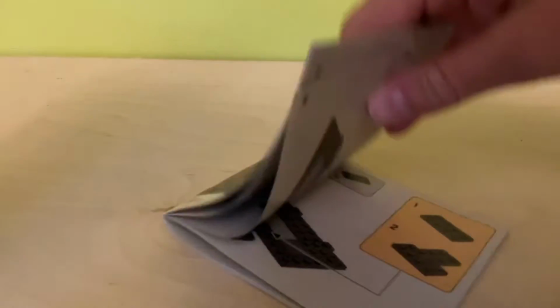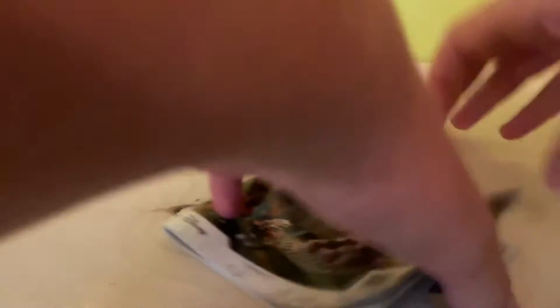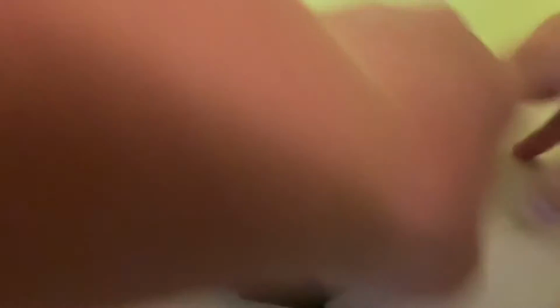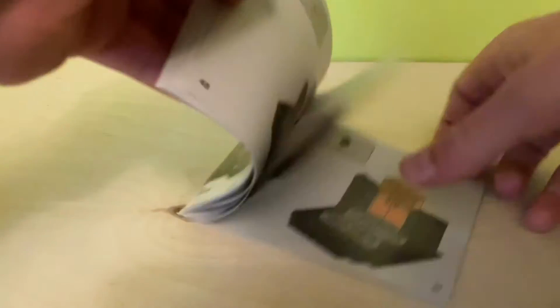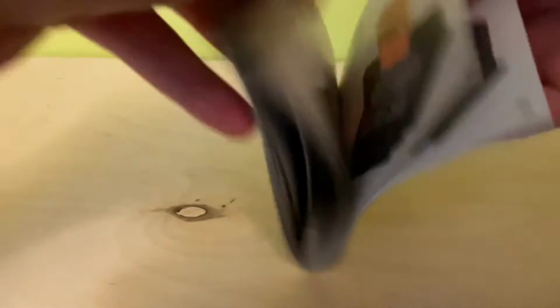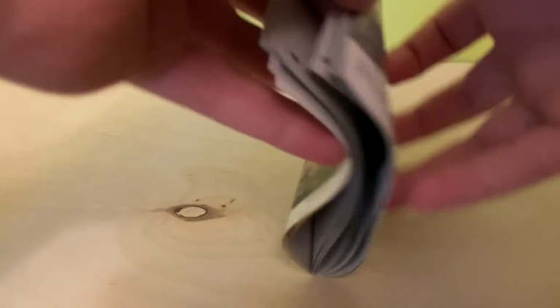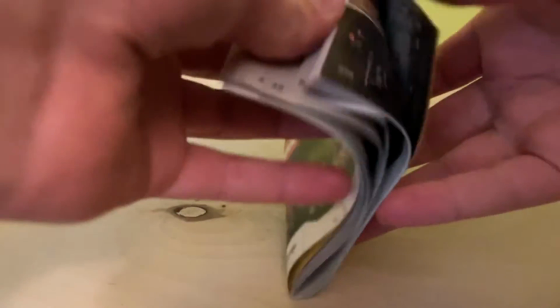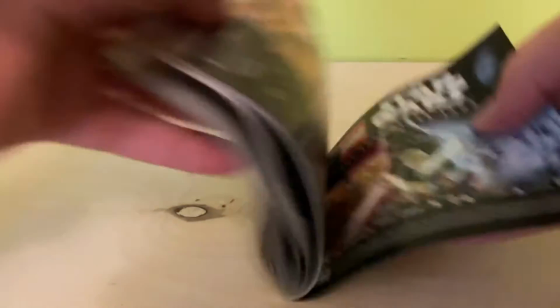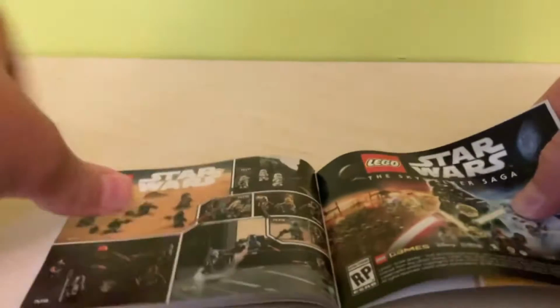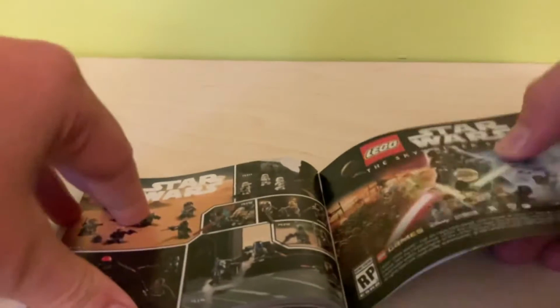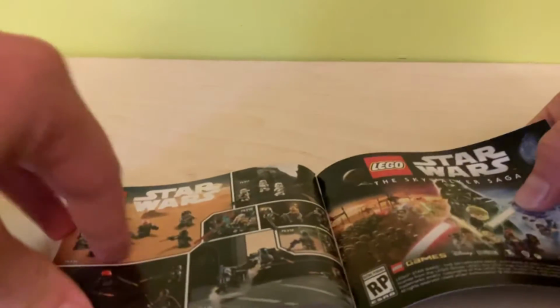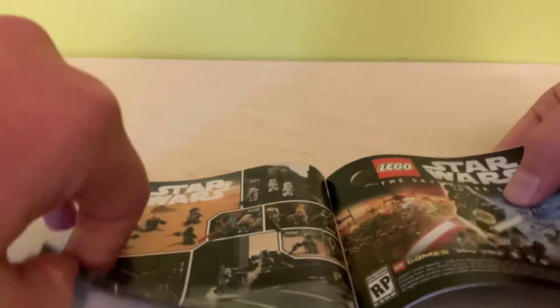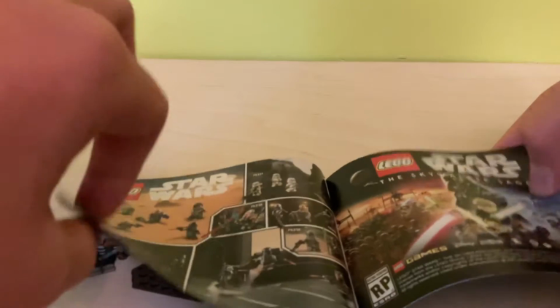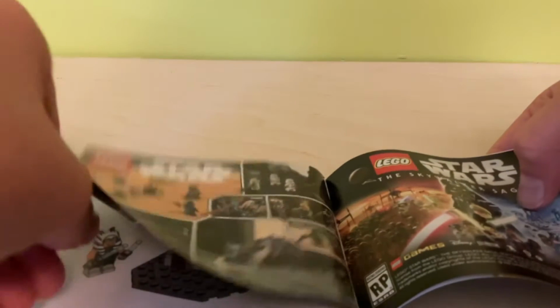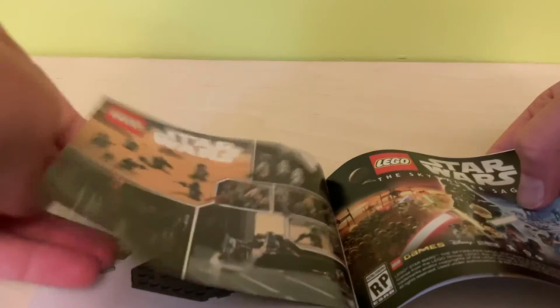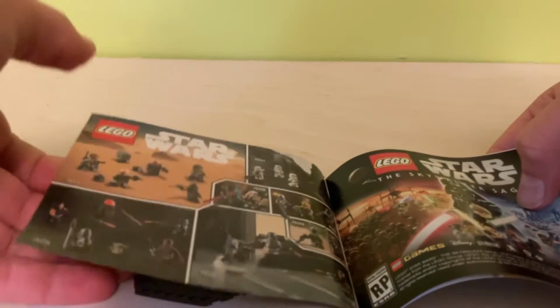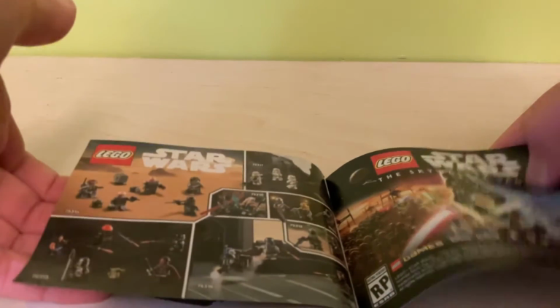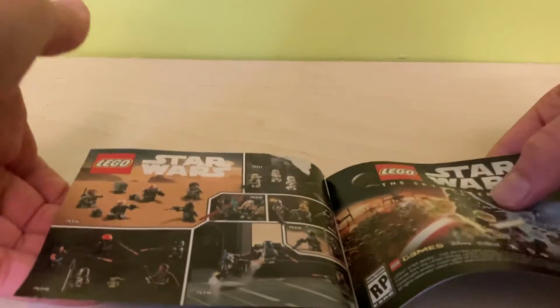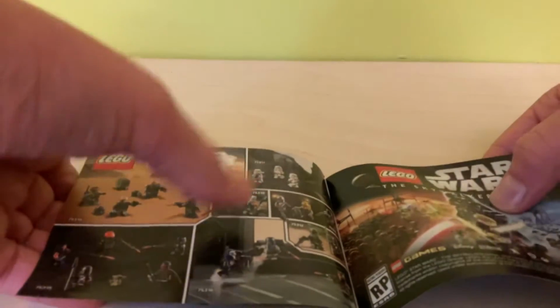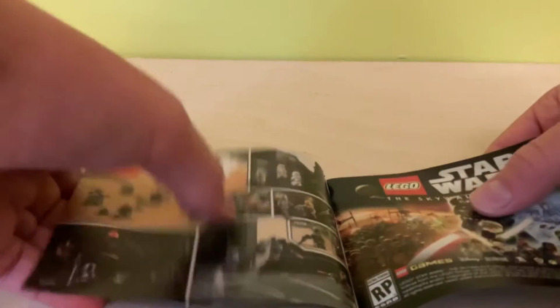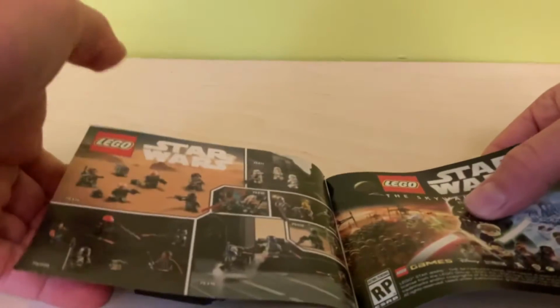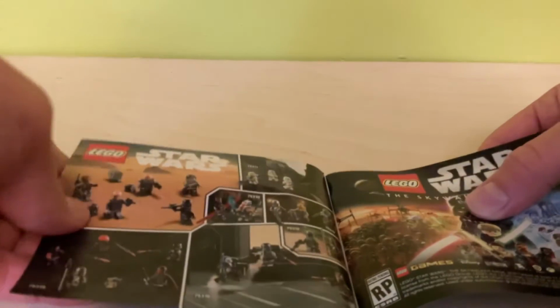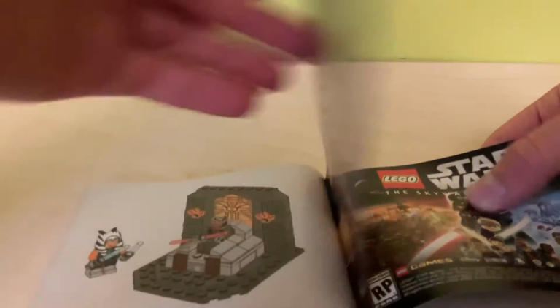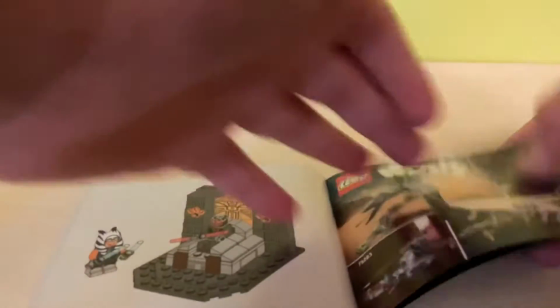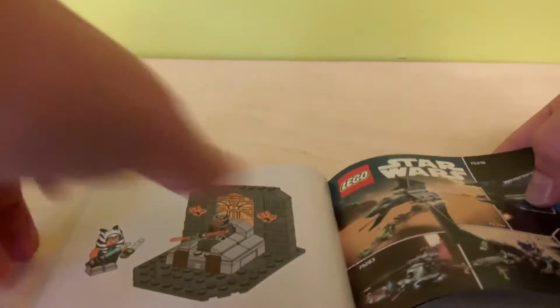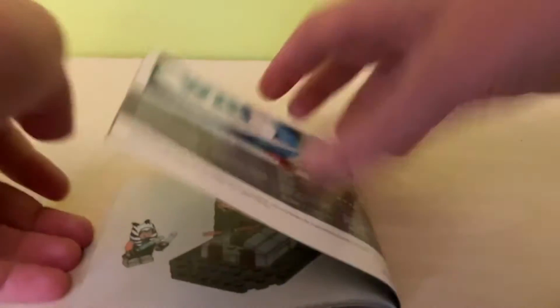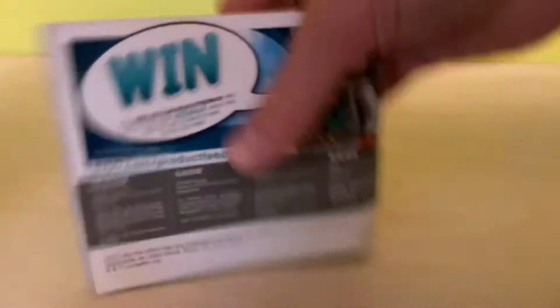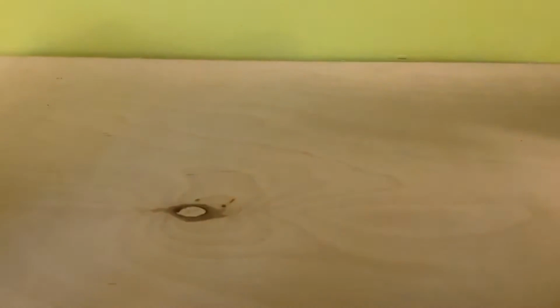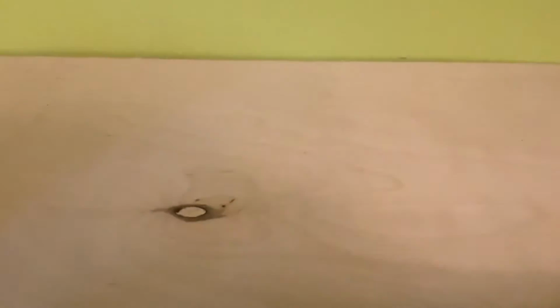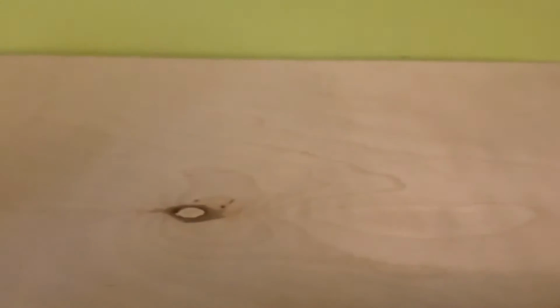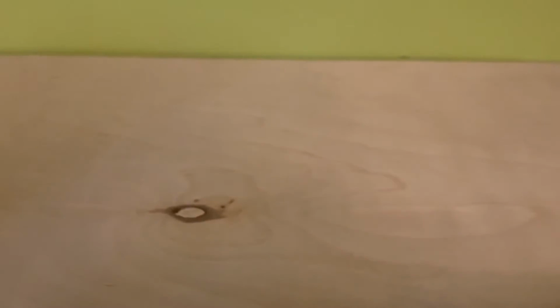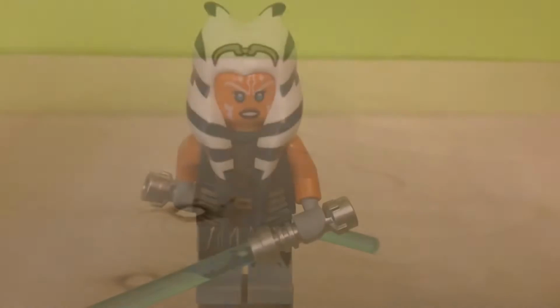It has just all the pieces and all the stuff. And then you have a Lego Star Wars Skywalker Saga ad, which is going to come out in spring 2022. And then we have the other sets right here. That's the instructions. Now let's get on to the actual set.